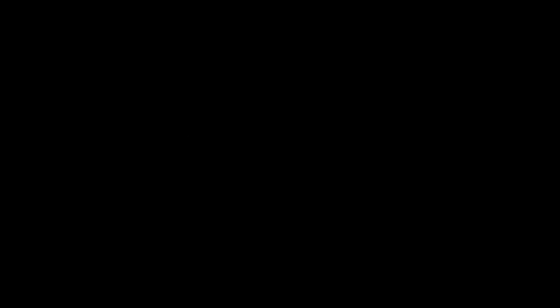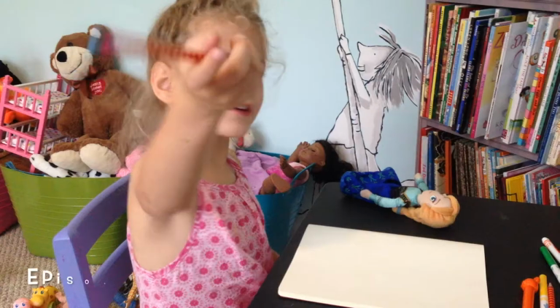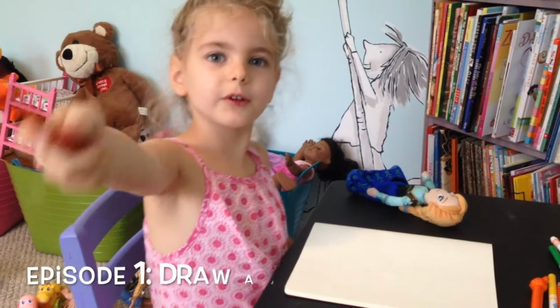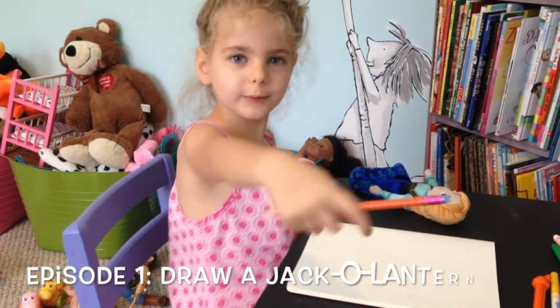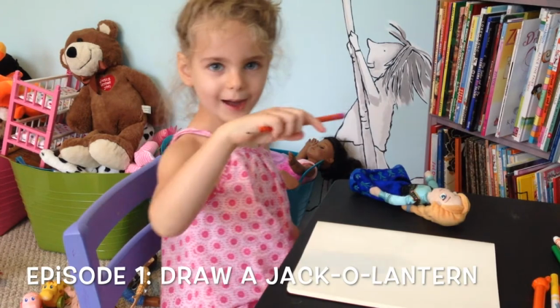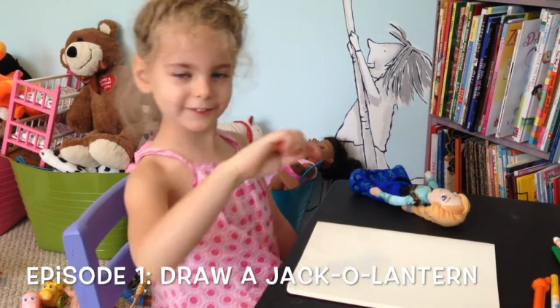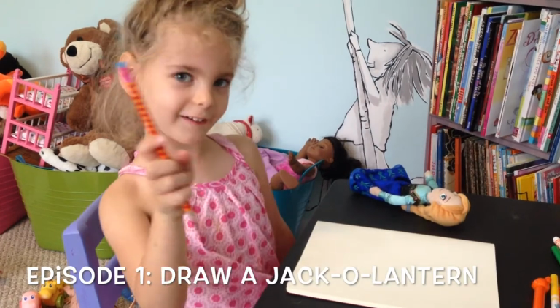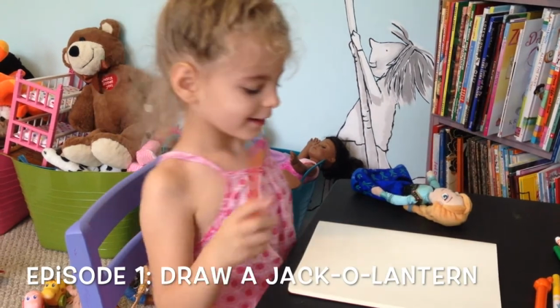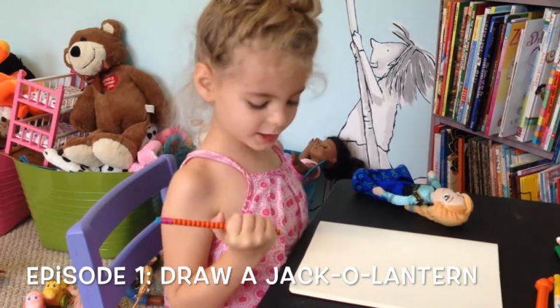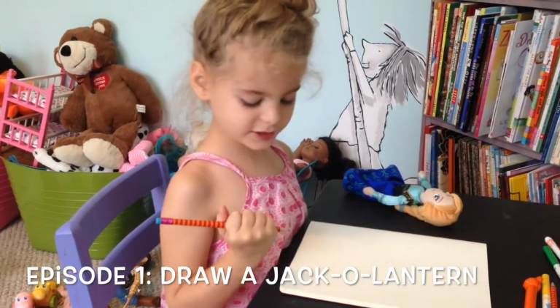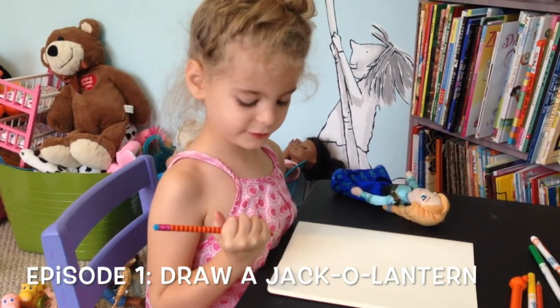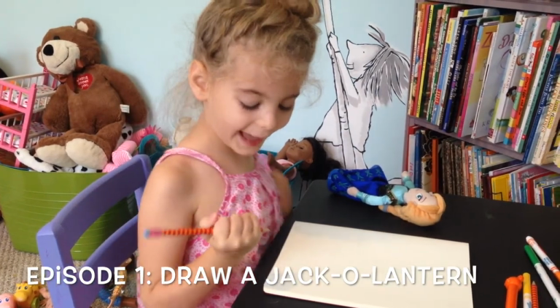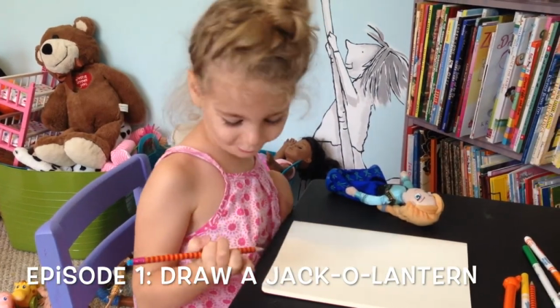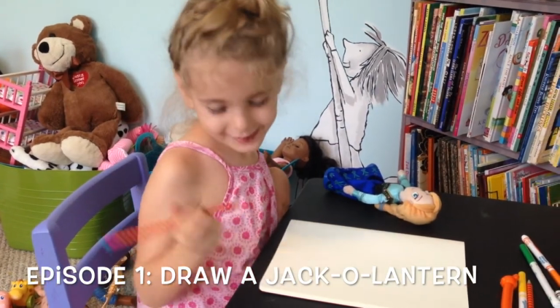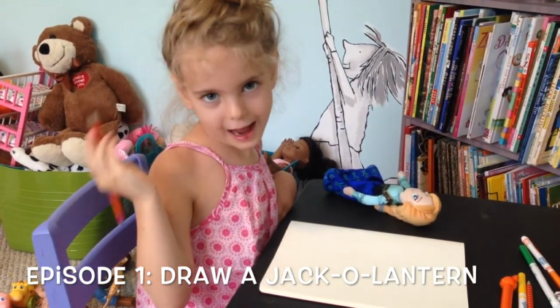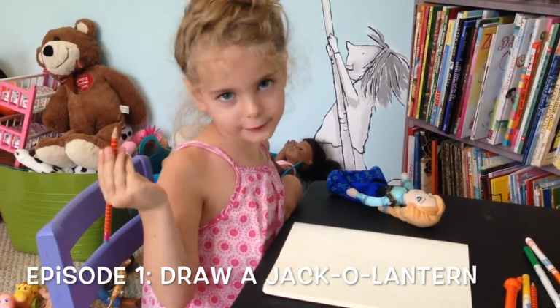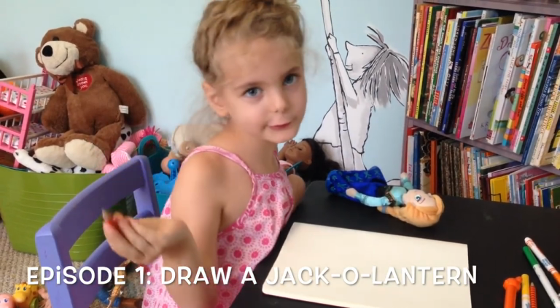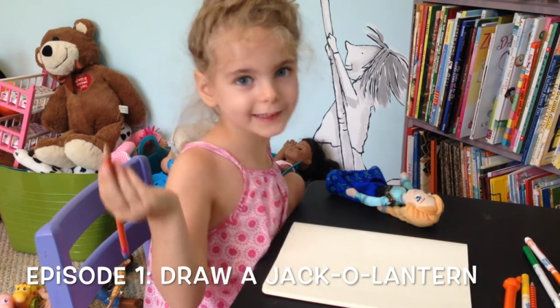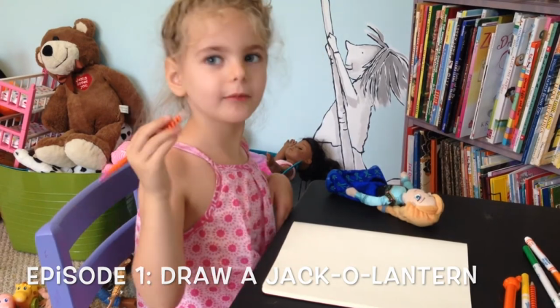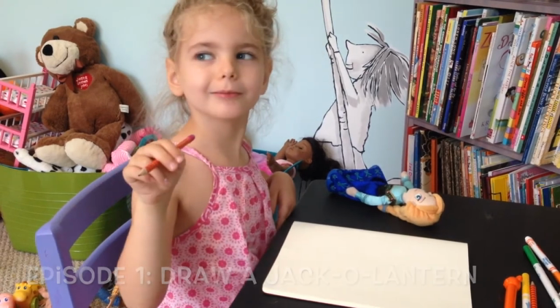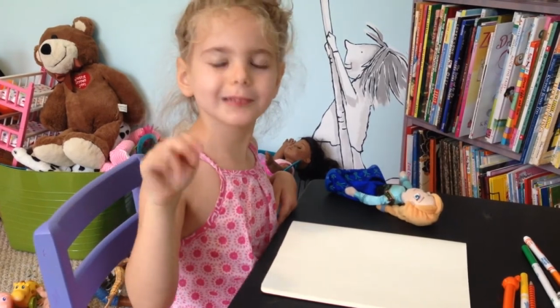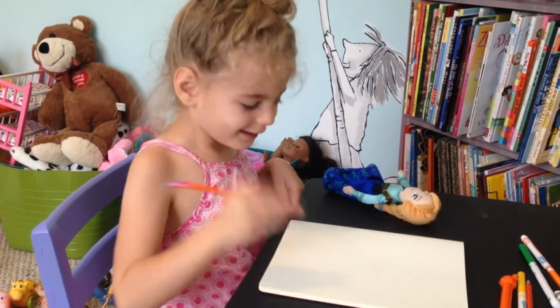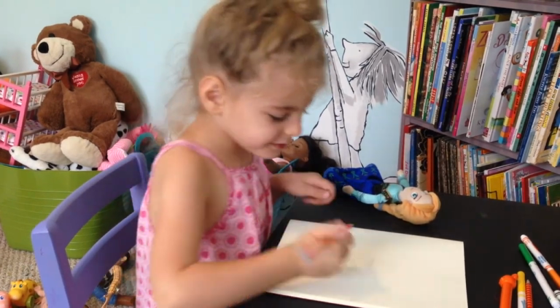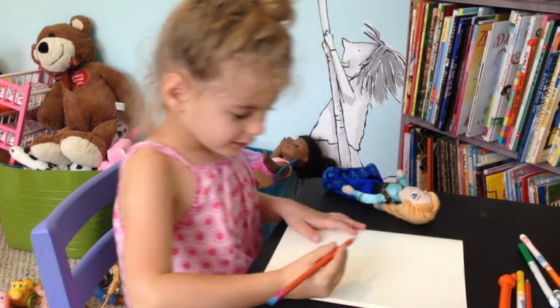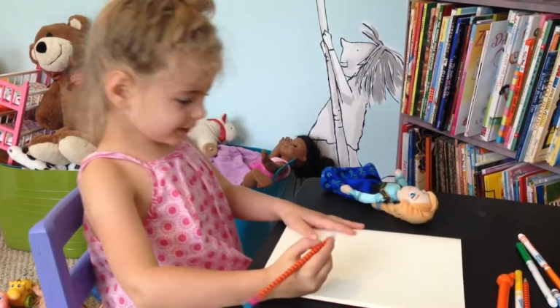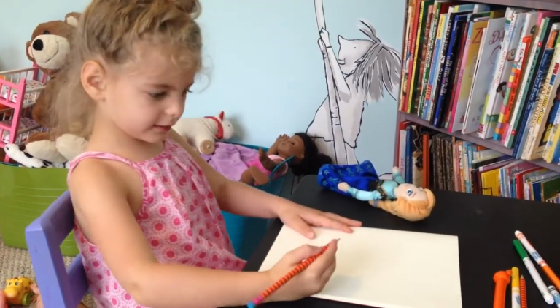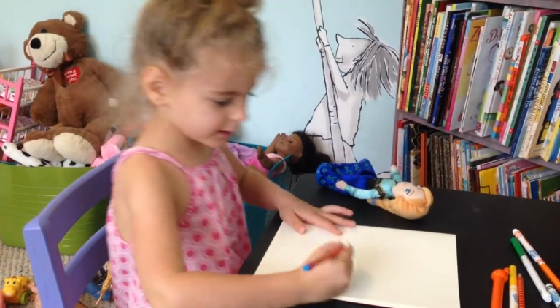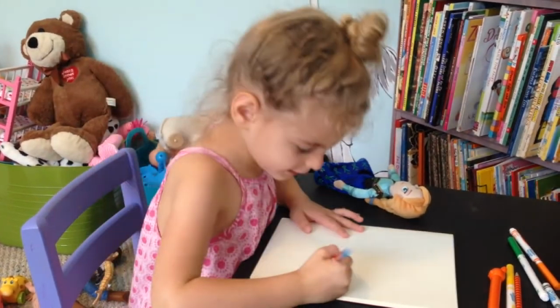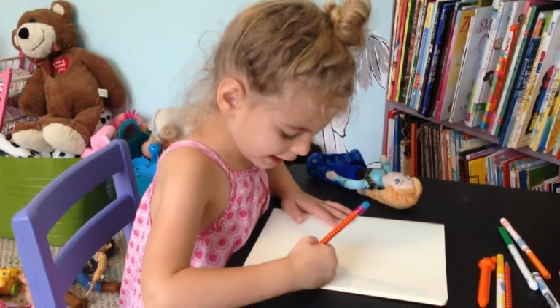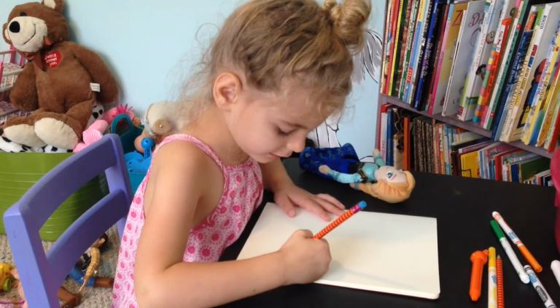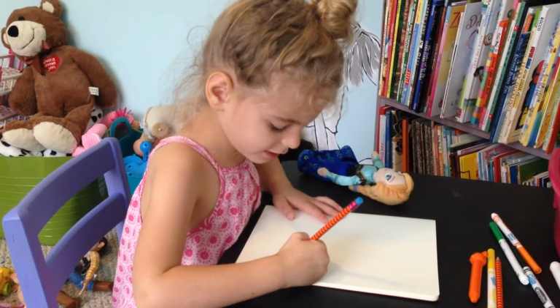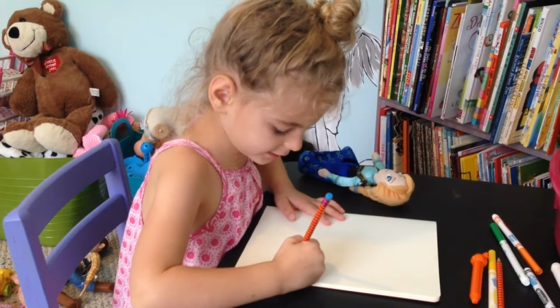Welcome to my show. I'm going to teach you how to draw a circle.